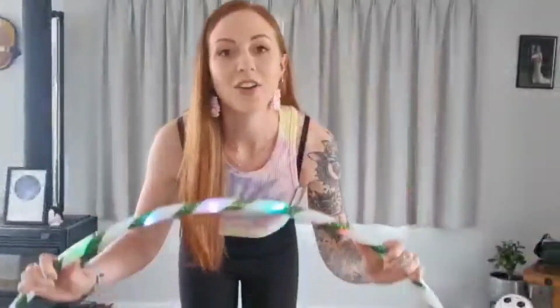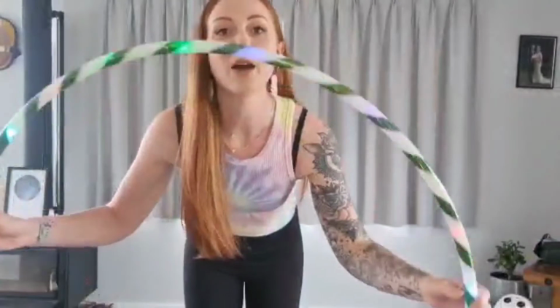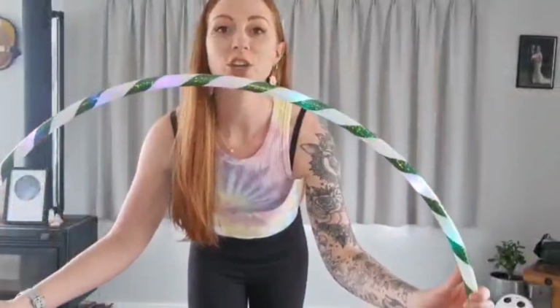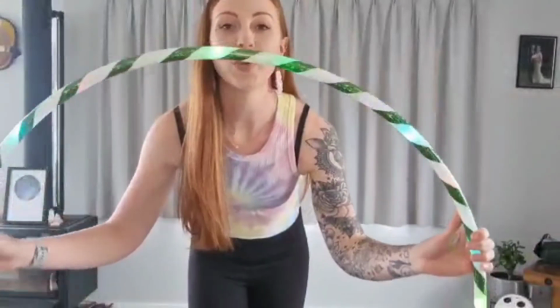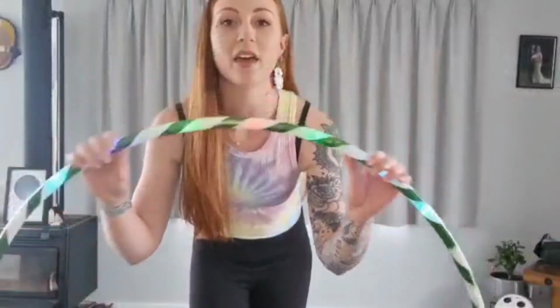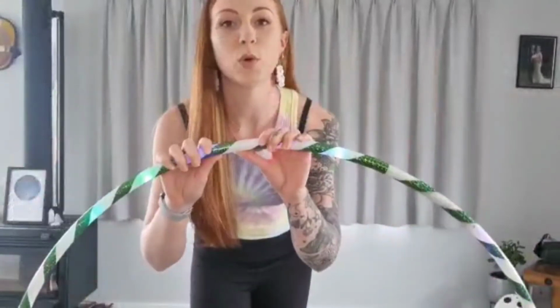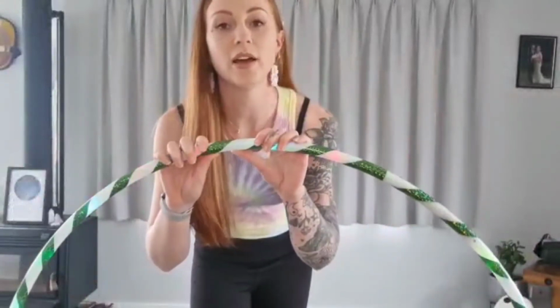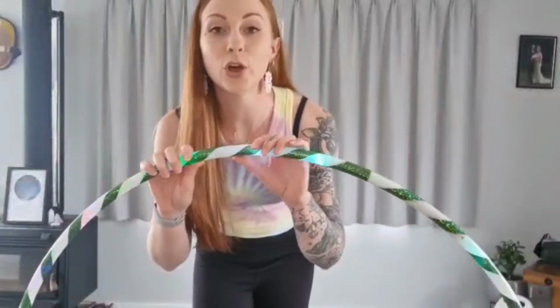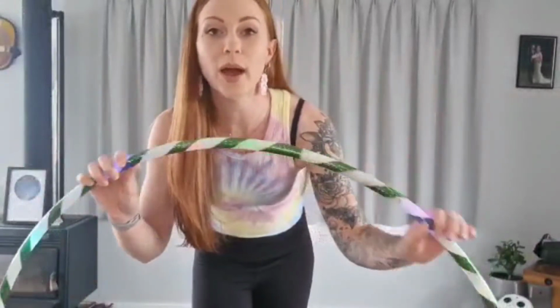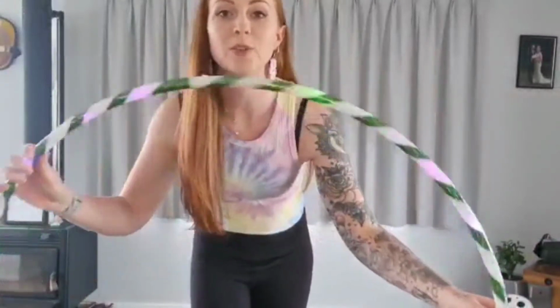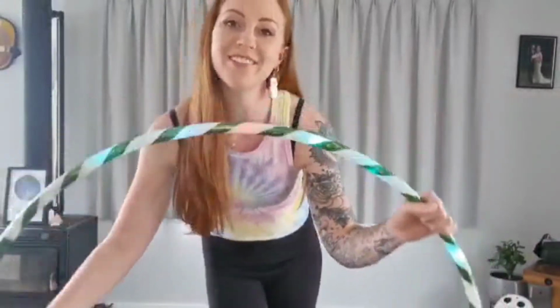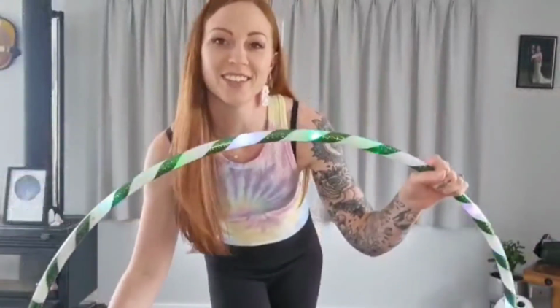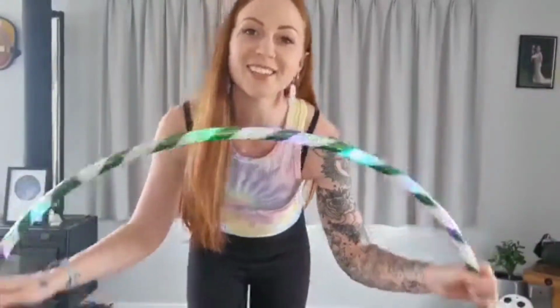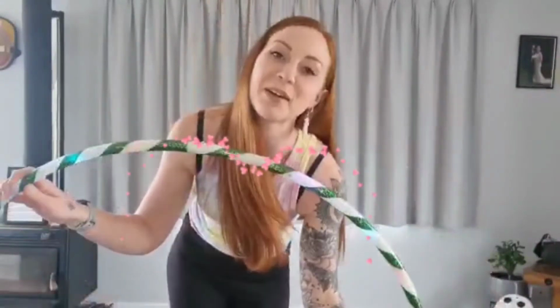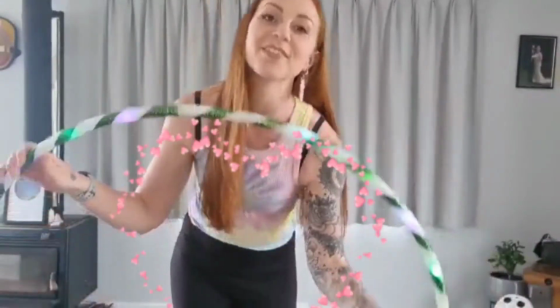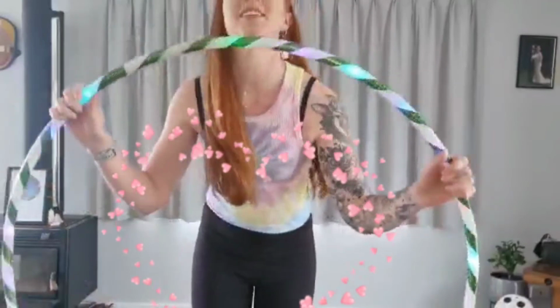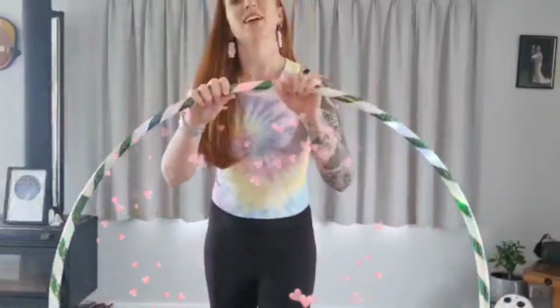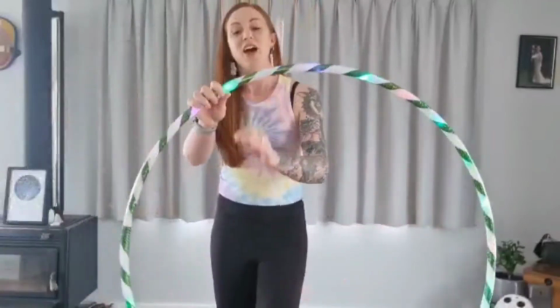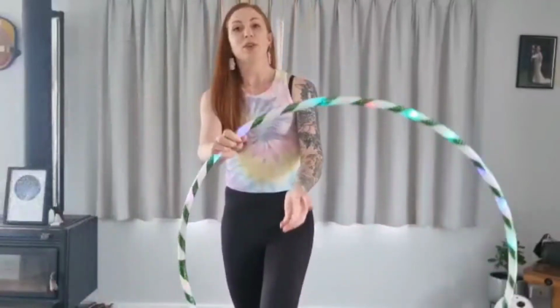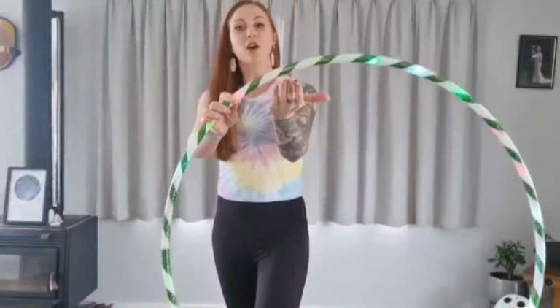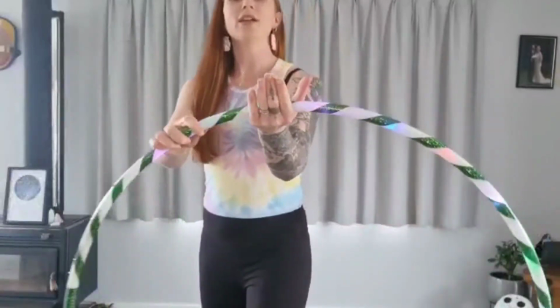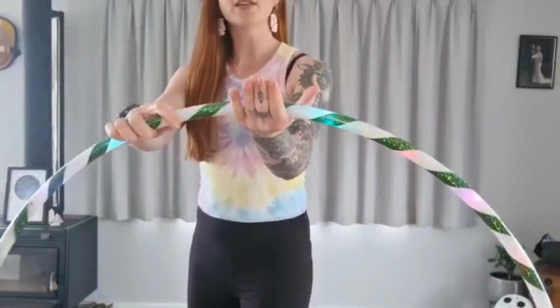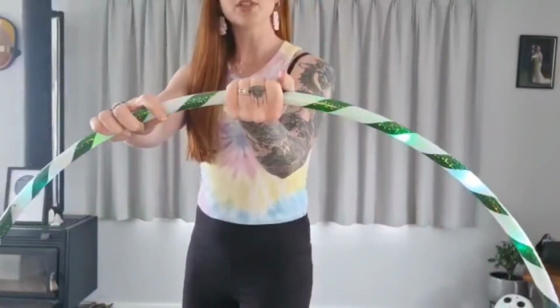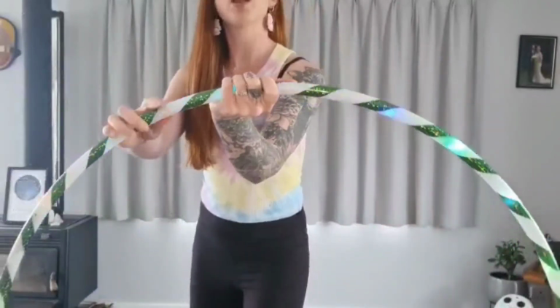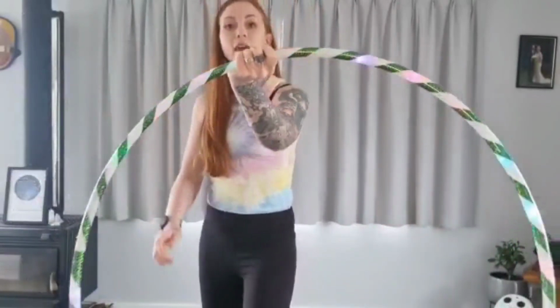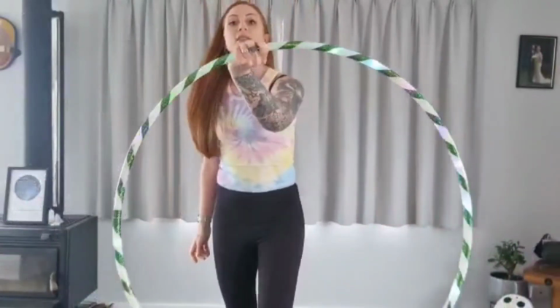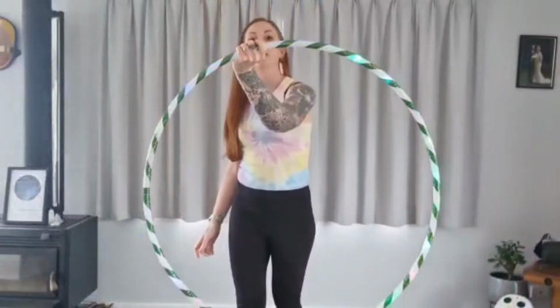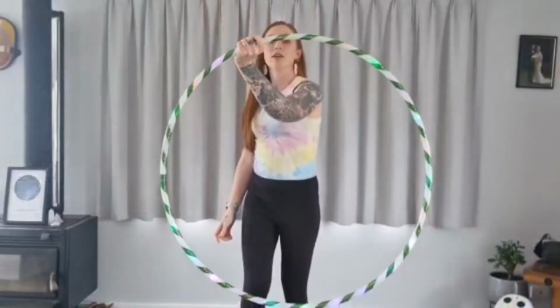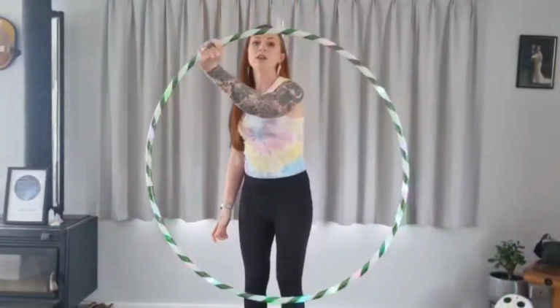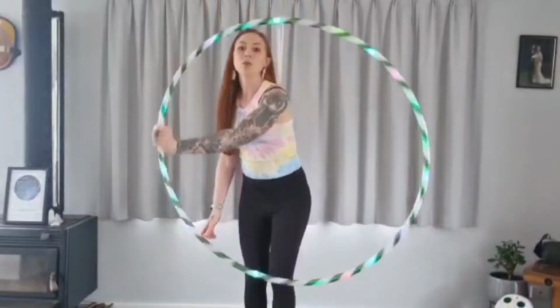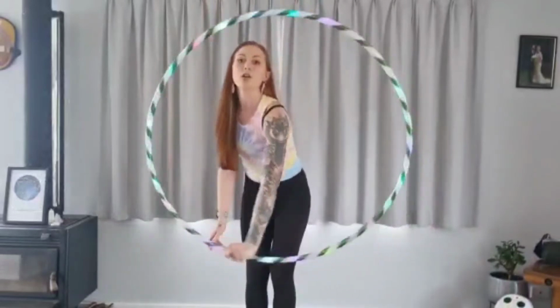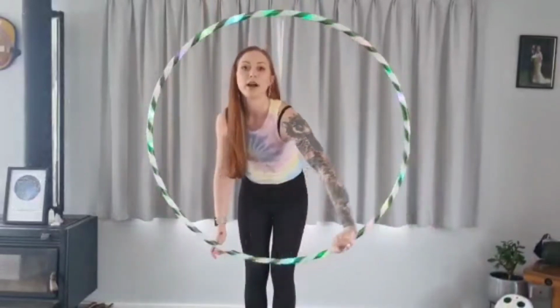Alright, so now I'm going to show you with a smaller hula hoop which does have lights in it — it's one of my favourites. So there you go, hand in the same position like that.